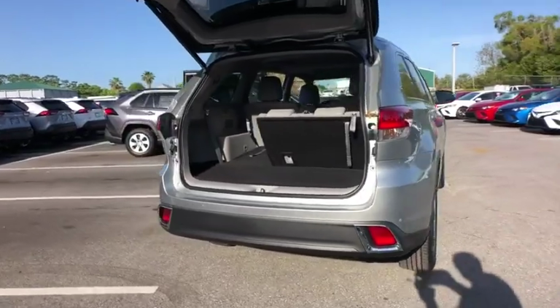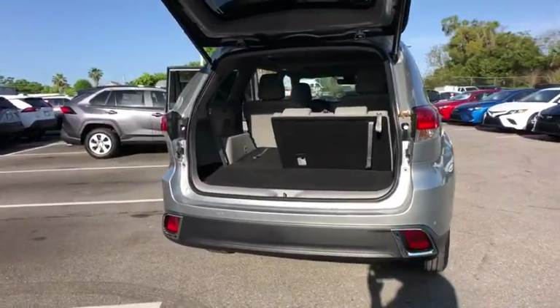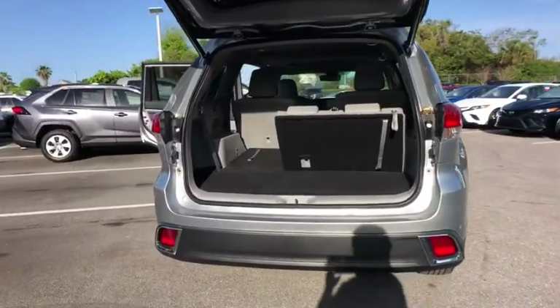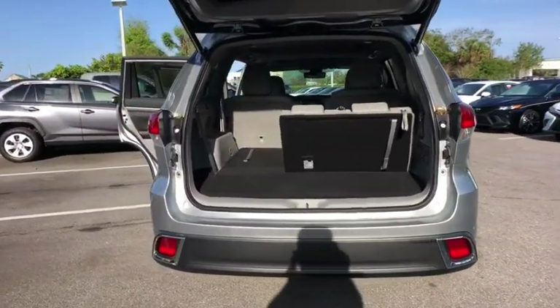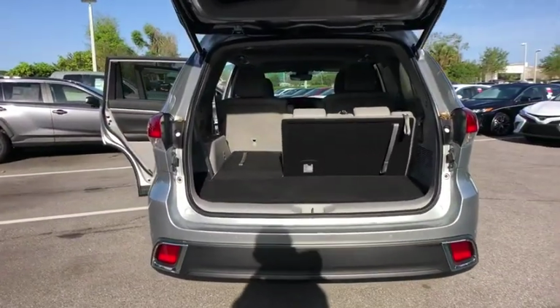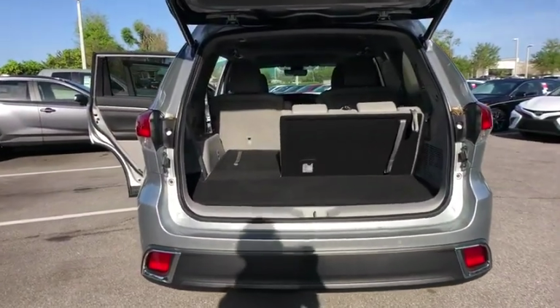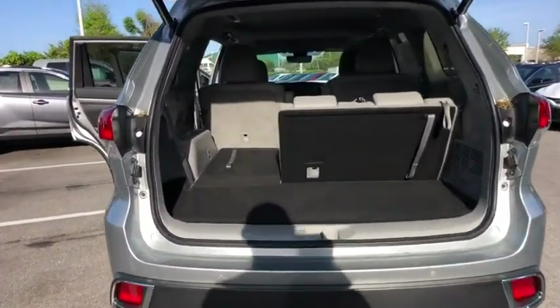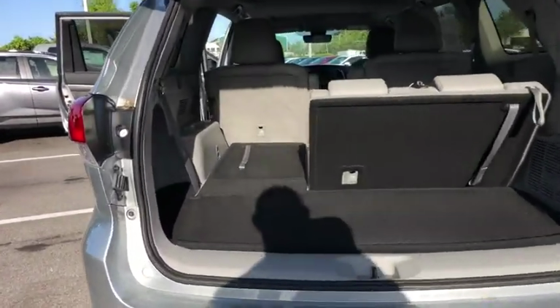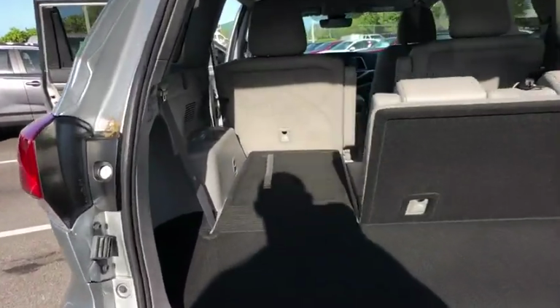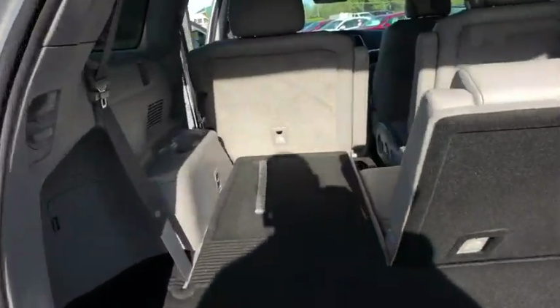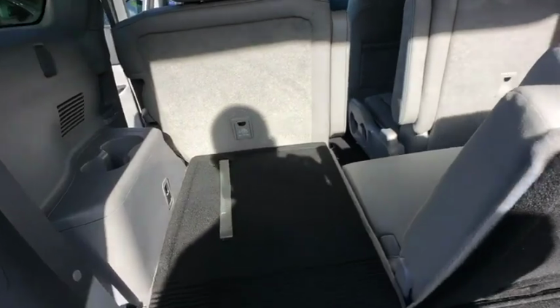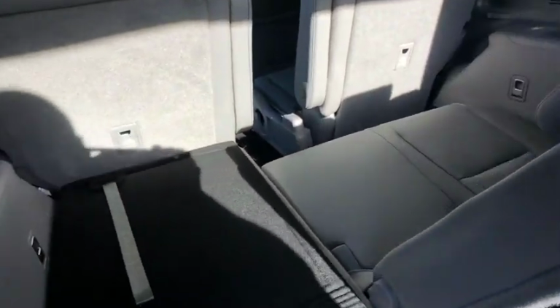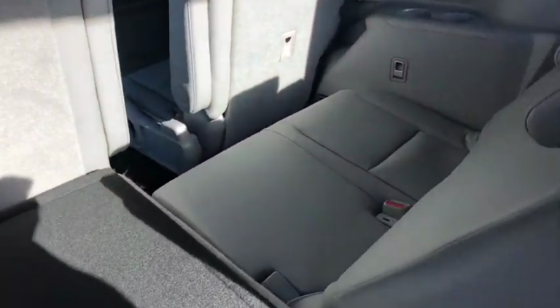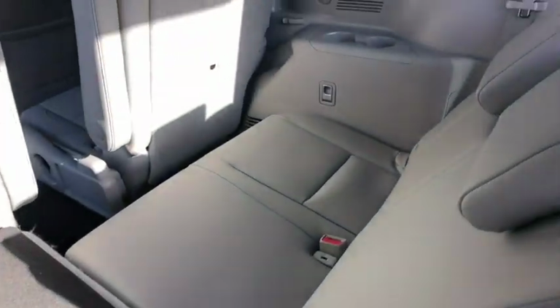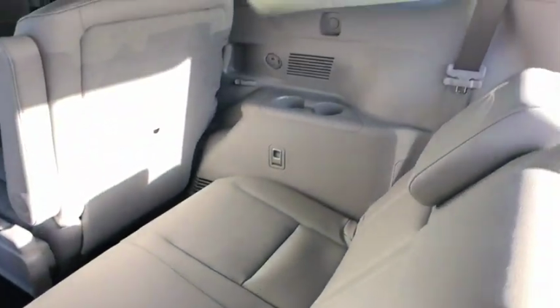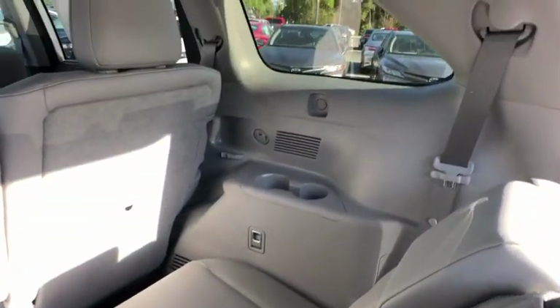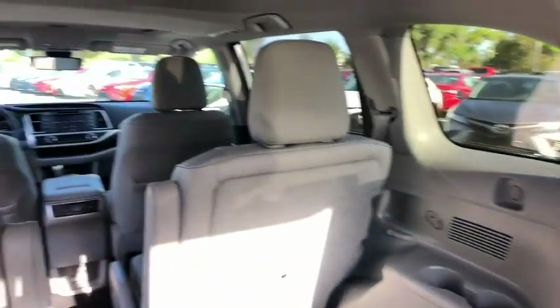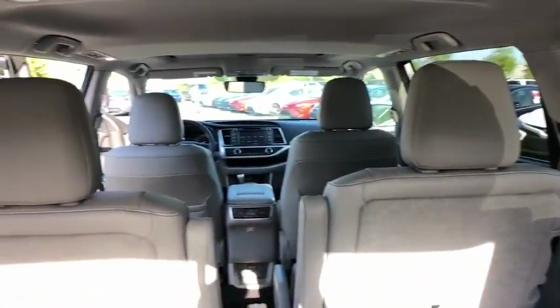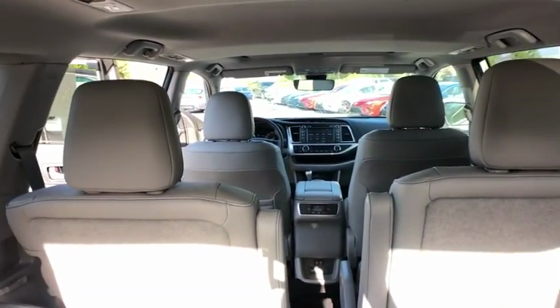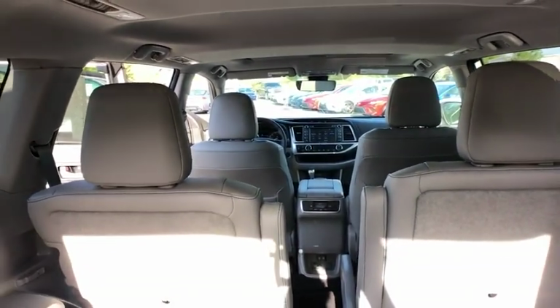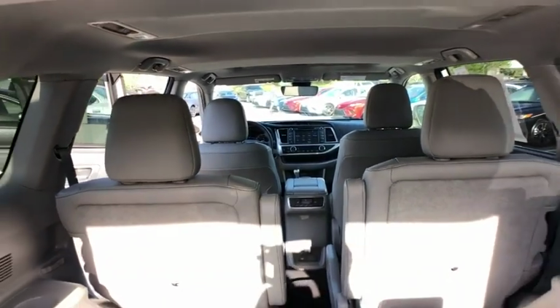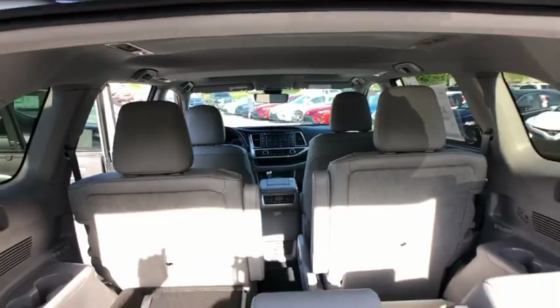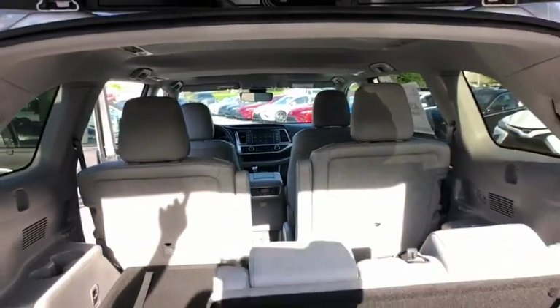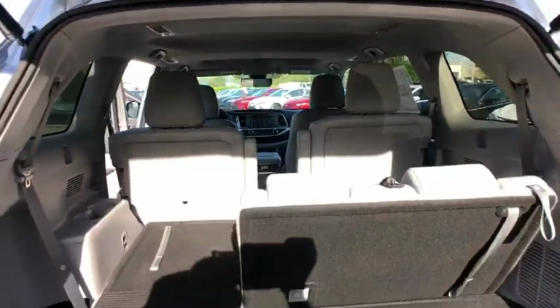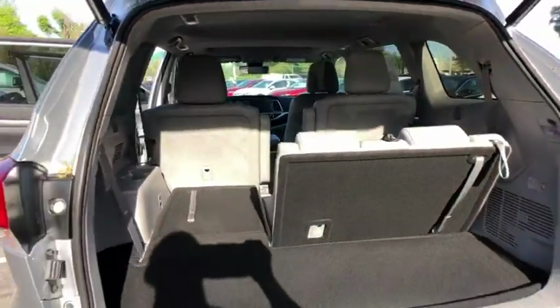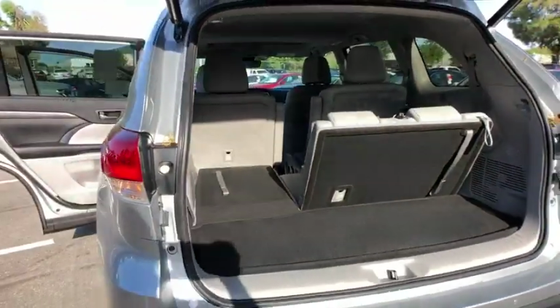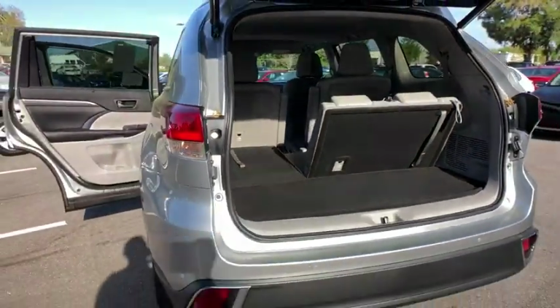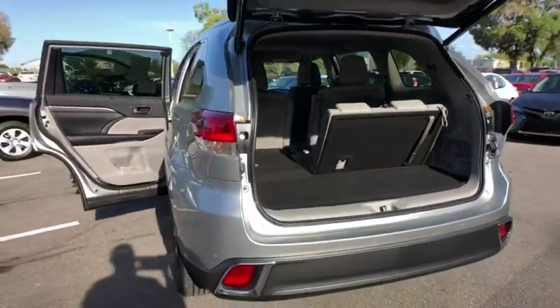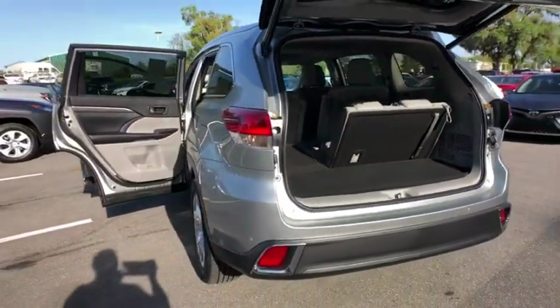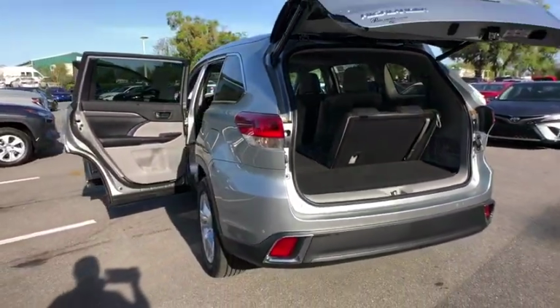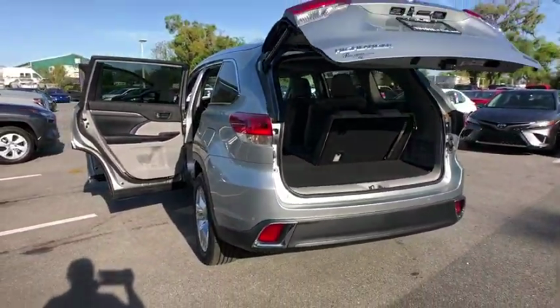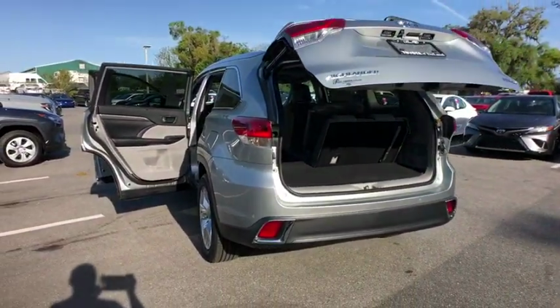Here are some of this vehicle's great options: navigation system, anti-lock braking system, power passenger seat, power liftgate, lane departure warning, stability control, traction control, keyless entry, steering wheel audio controls, backup camera.